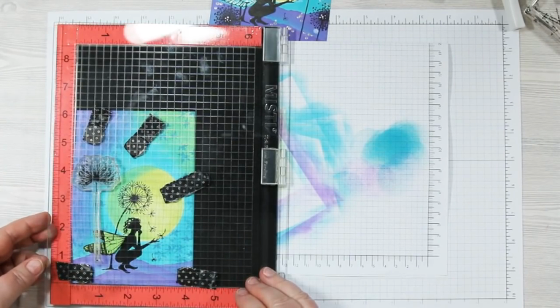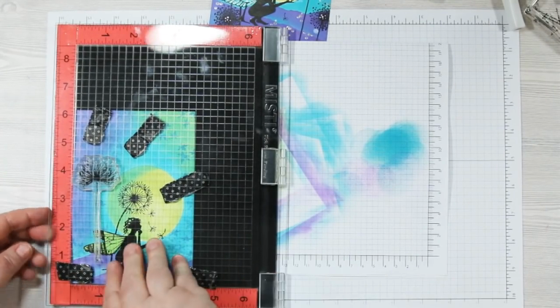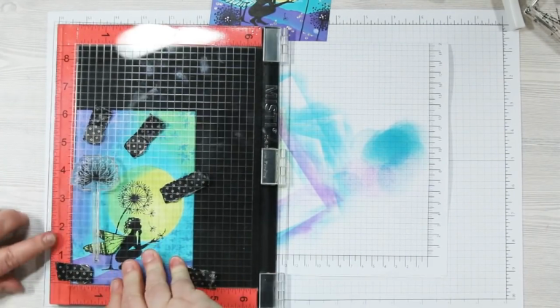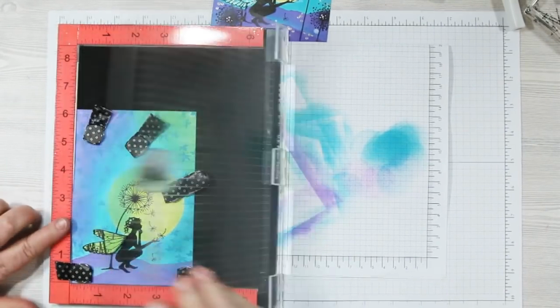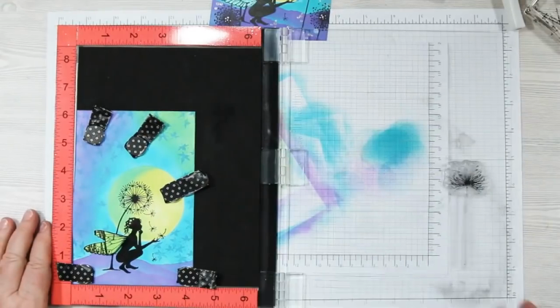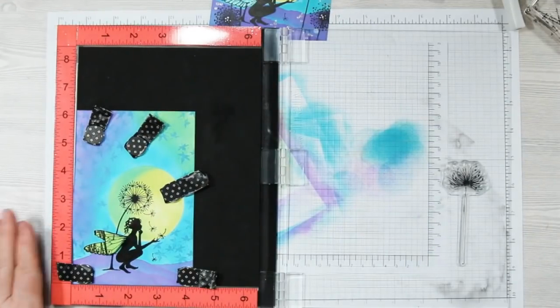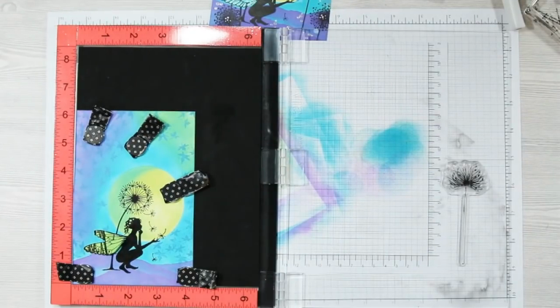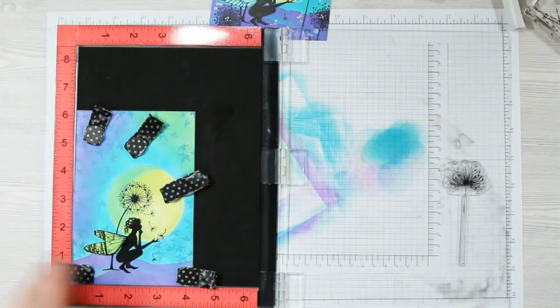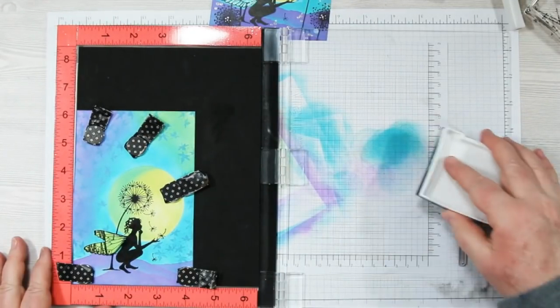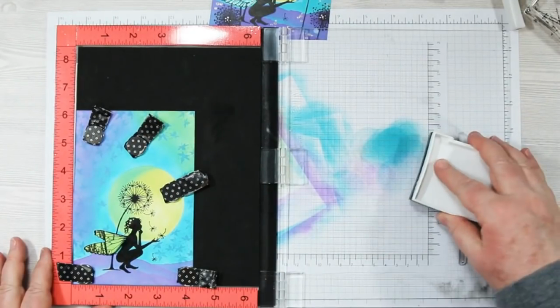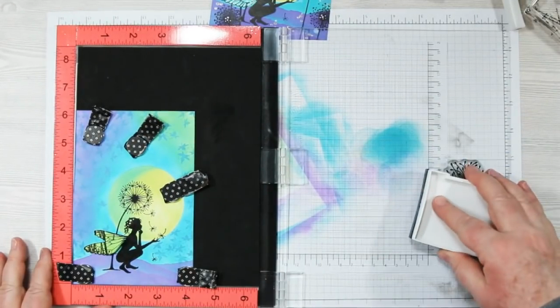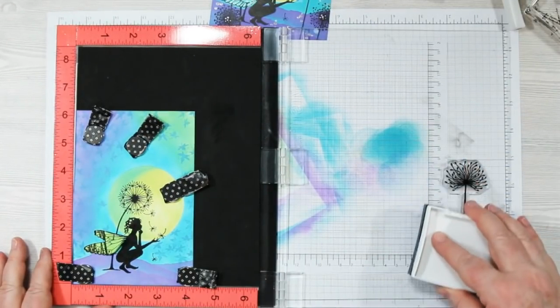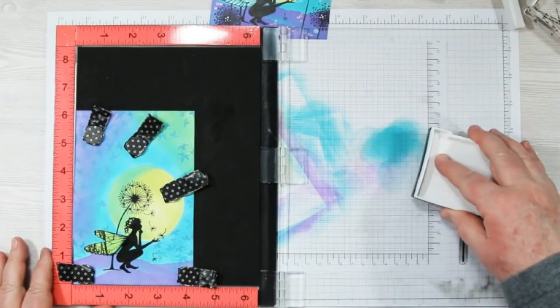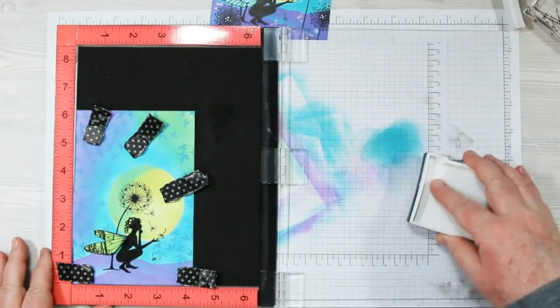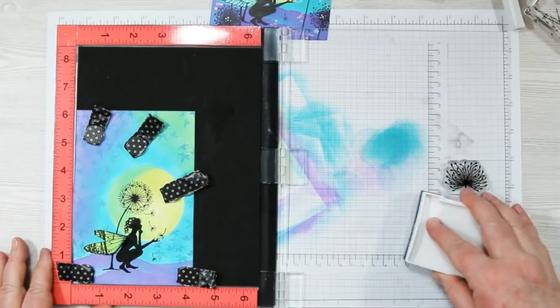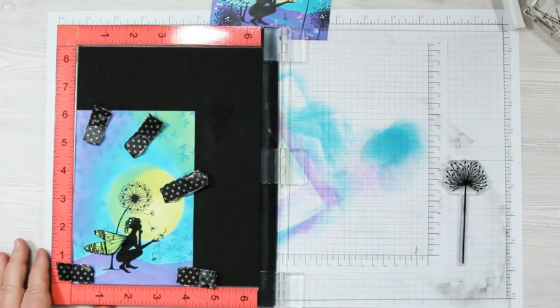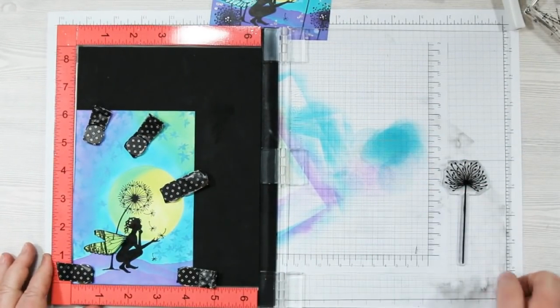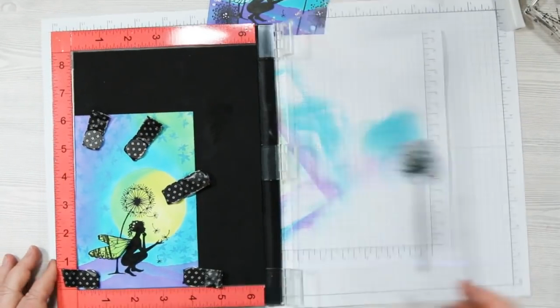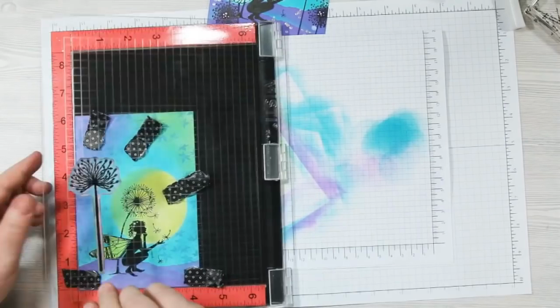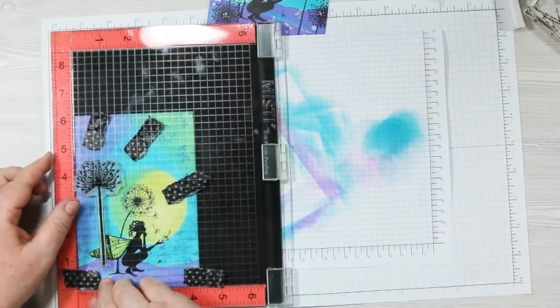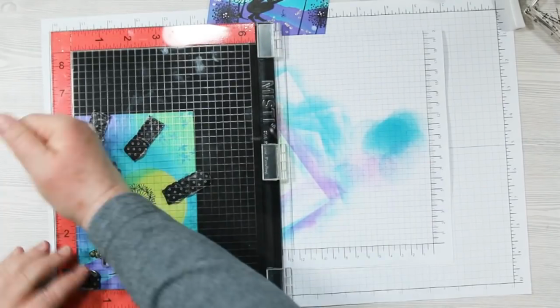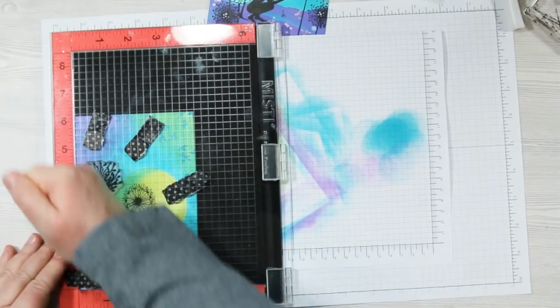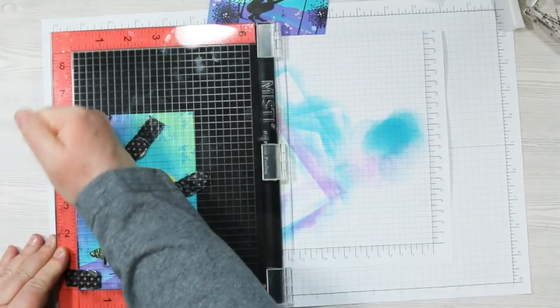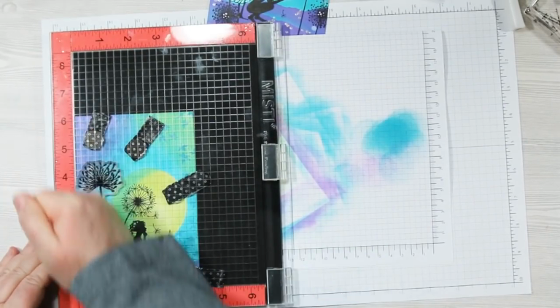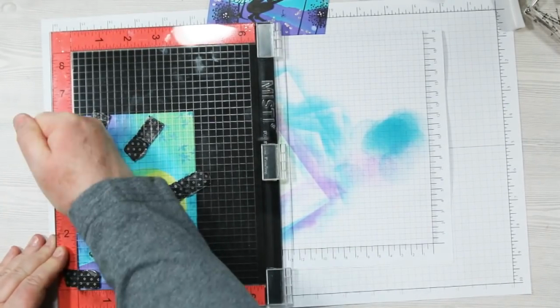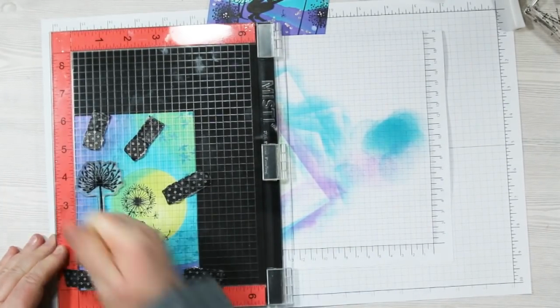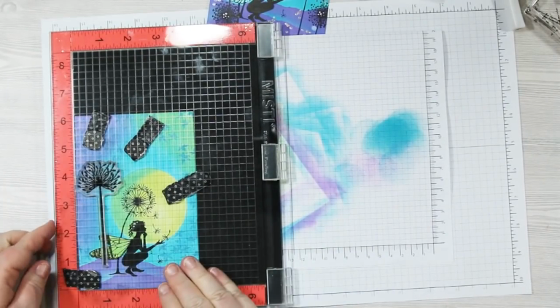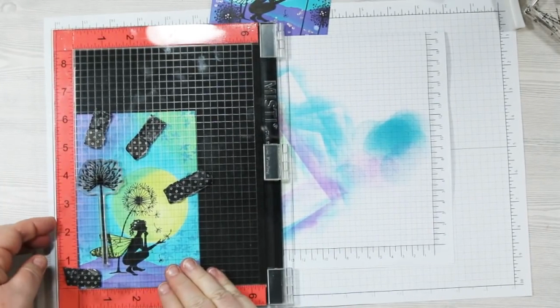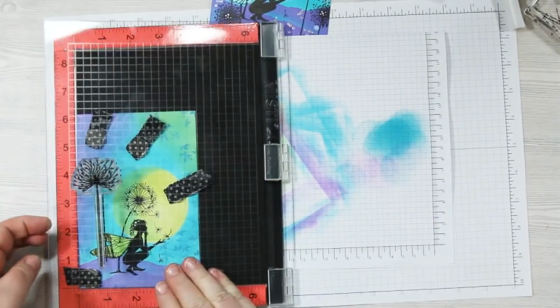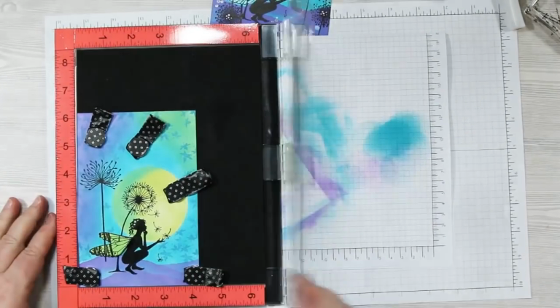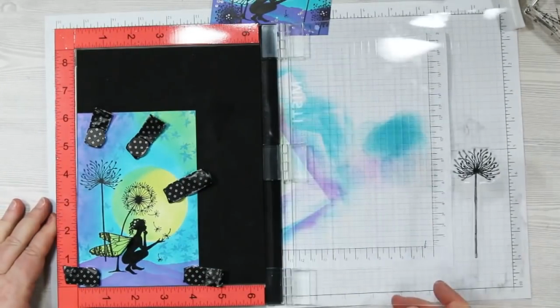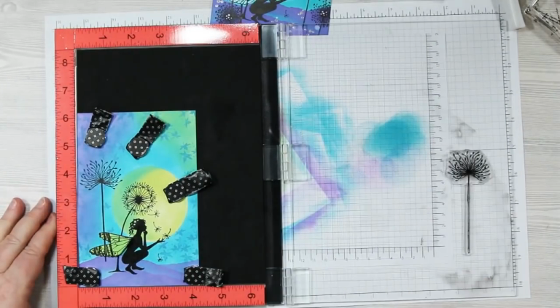Attach your stamp to the arm, ink it up again with the black ink, and stamp your image. Beautiful!